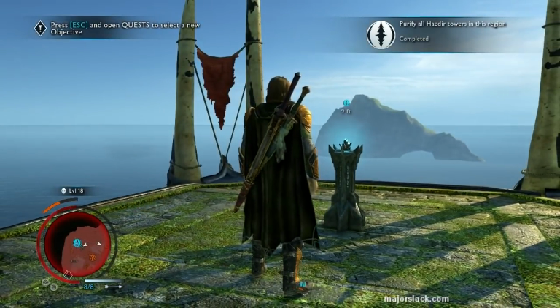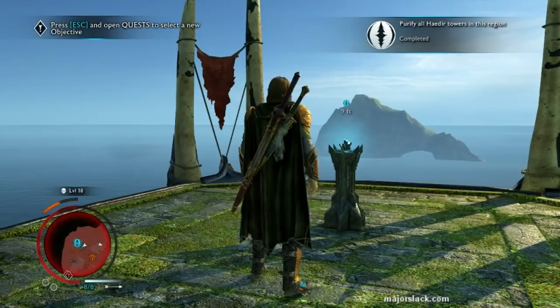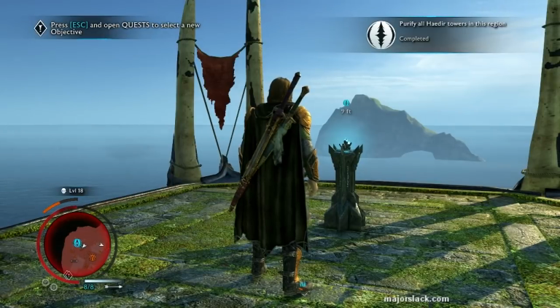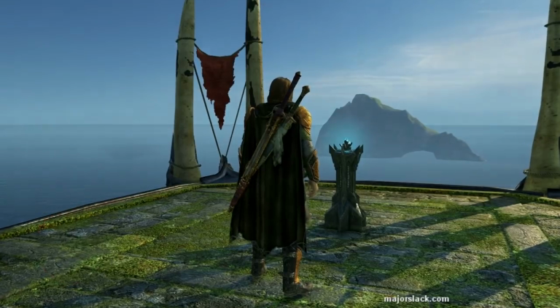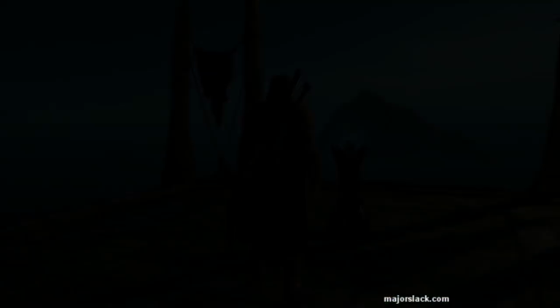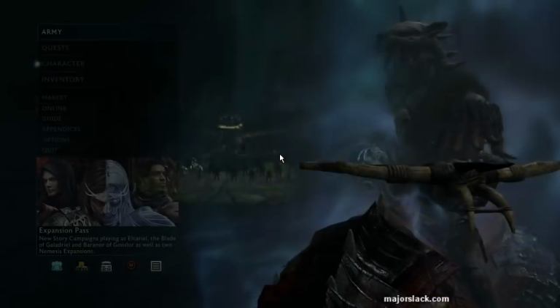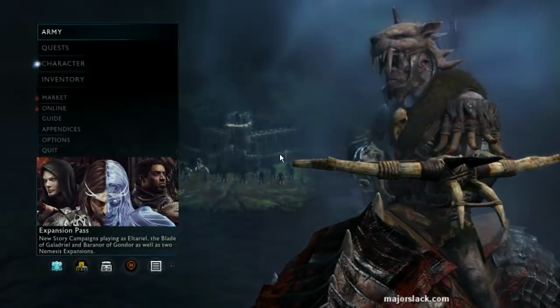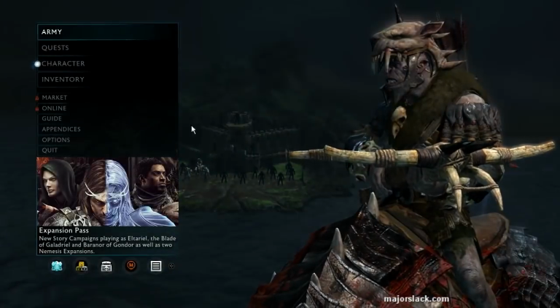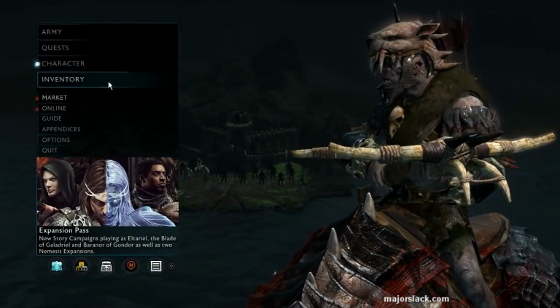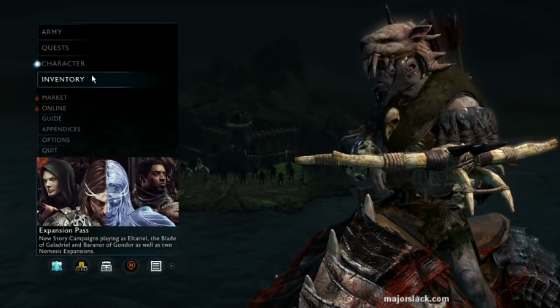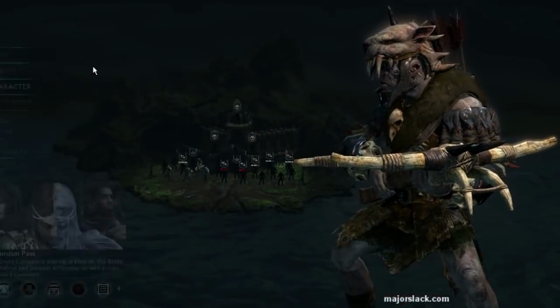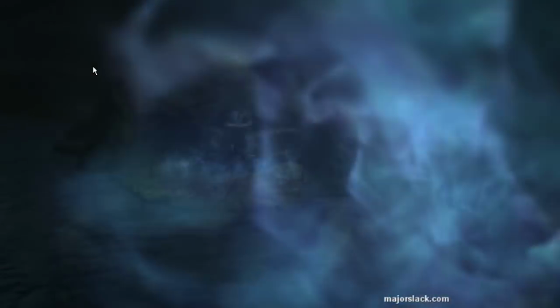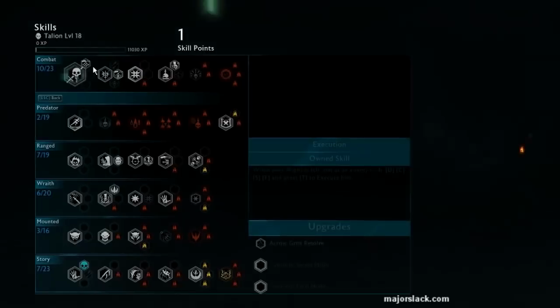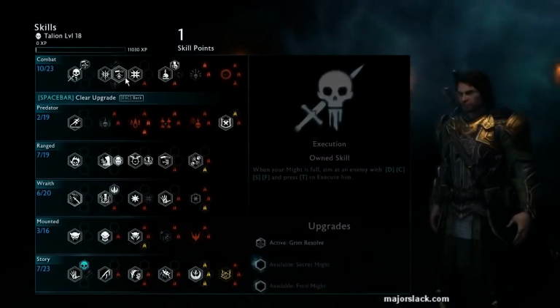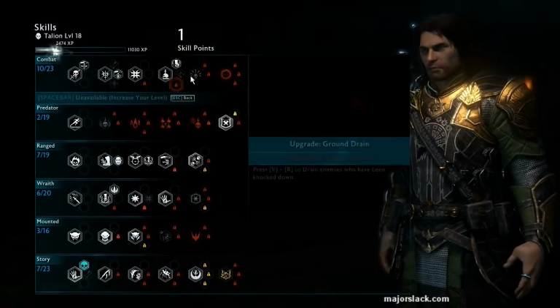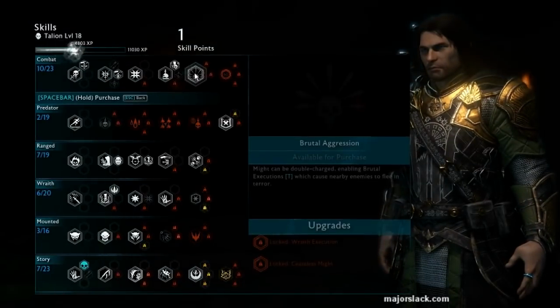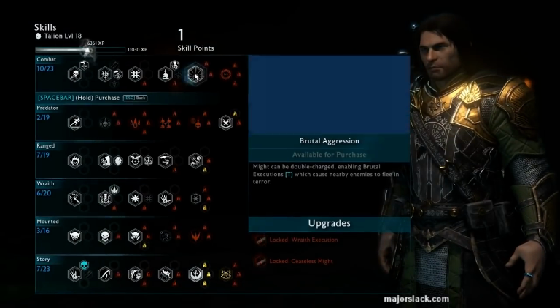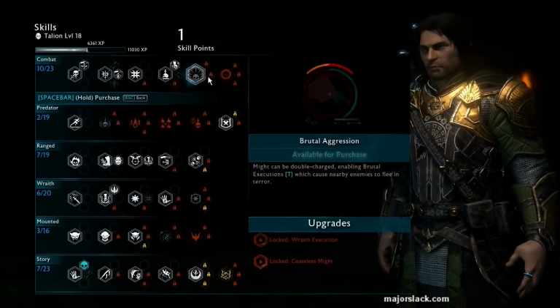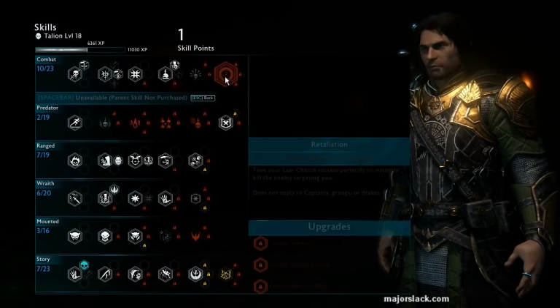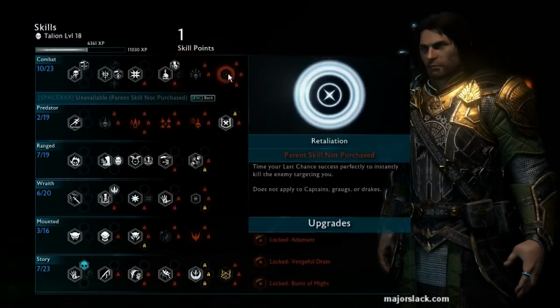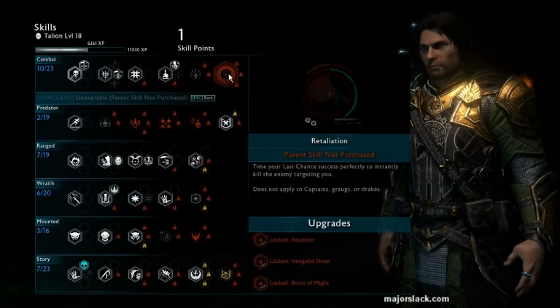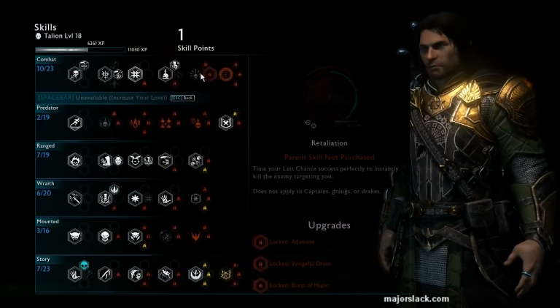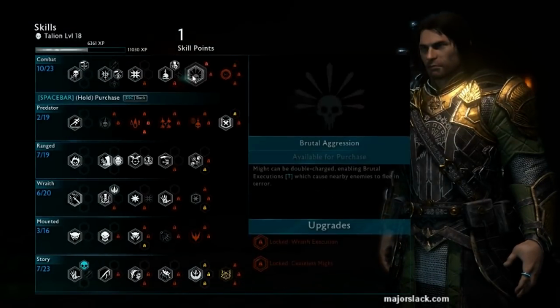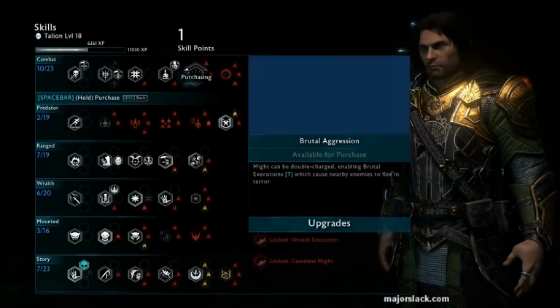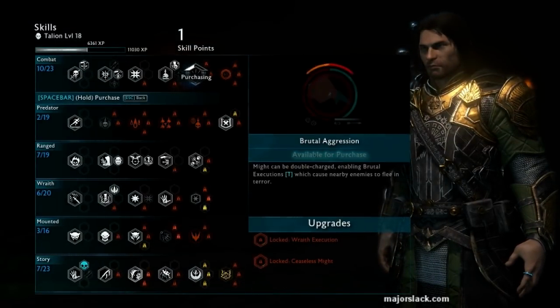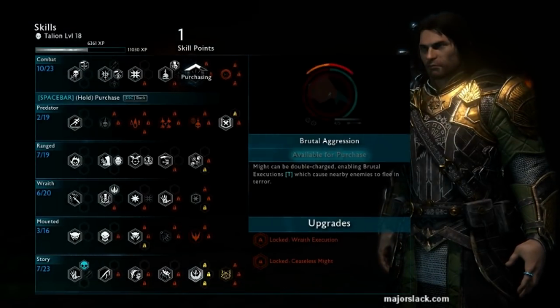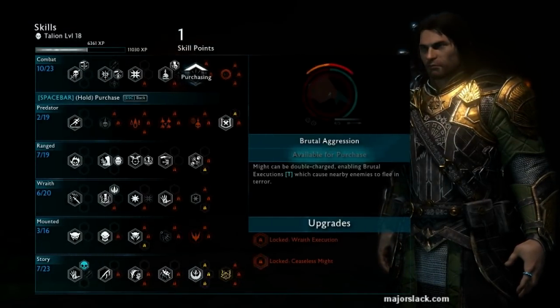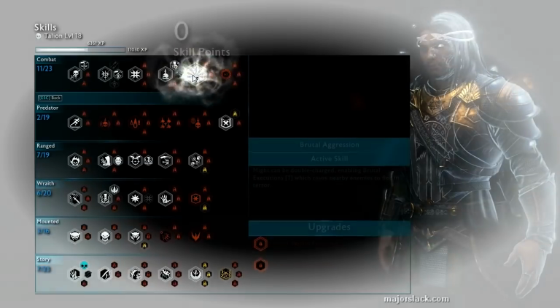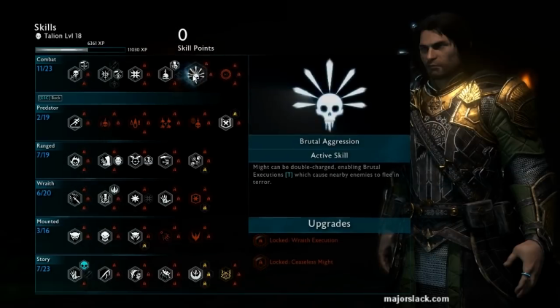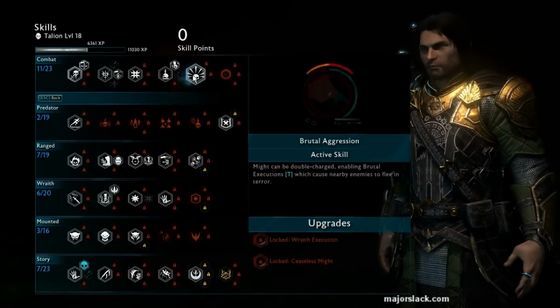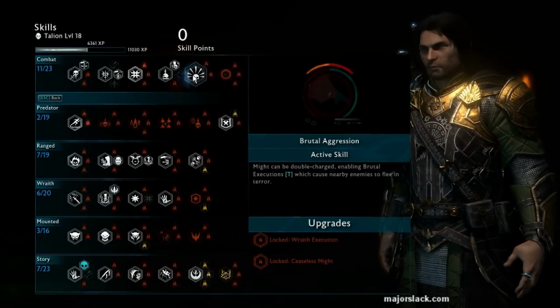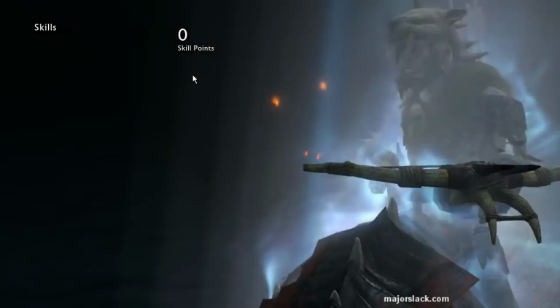Done and done. That should give us a skill point — skill point granted. The first thing I want to do is work my way up to retaliation, so that will require getting brutal aggression, then we're going to get retaliation. One, please — thank you very much.